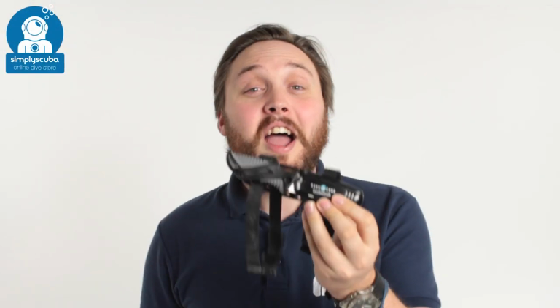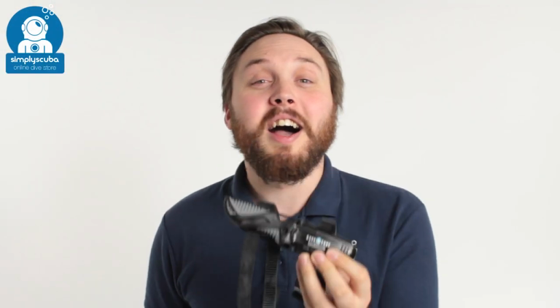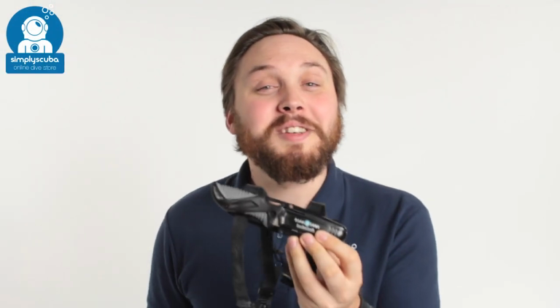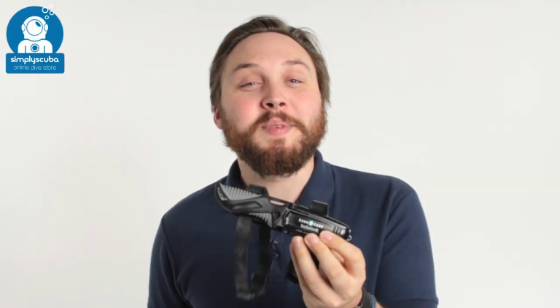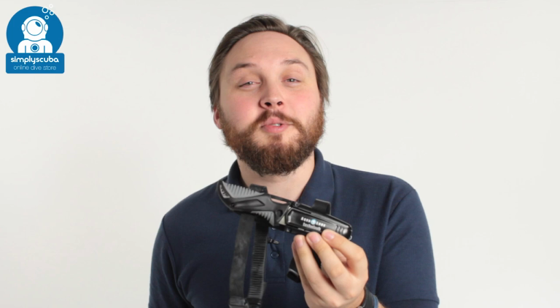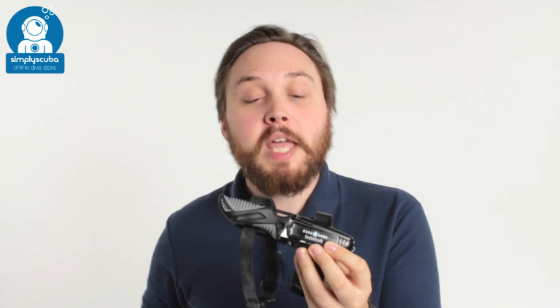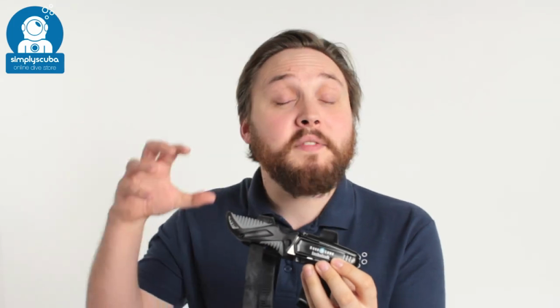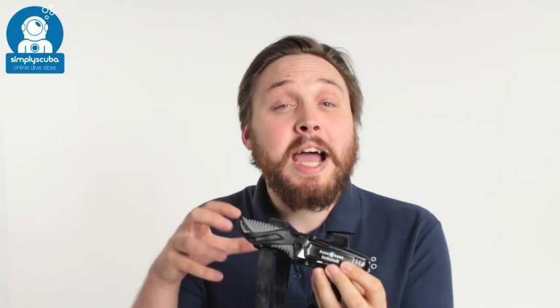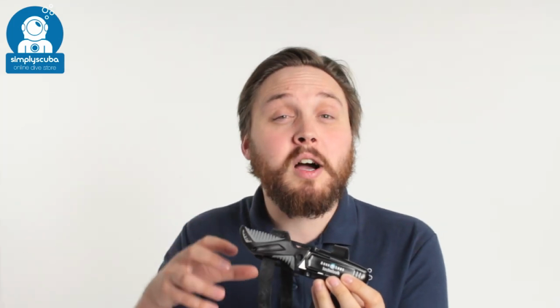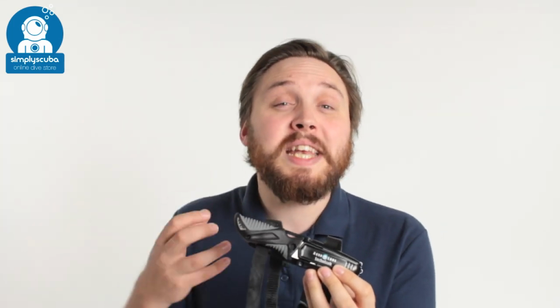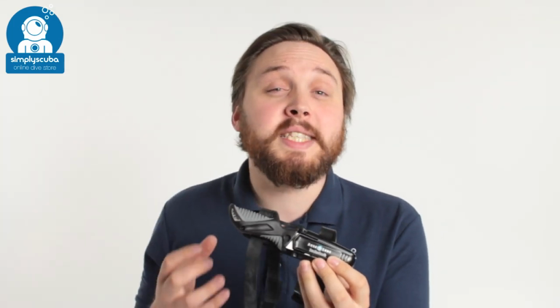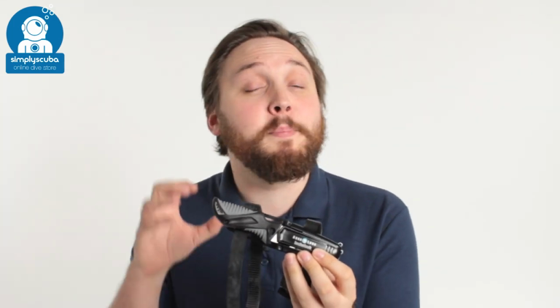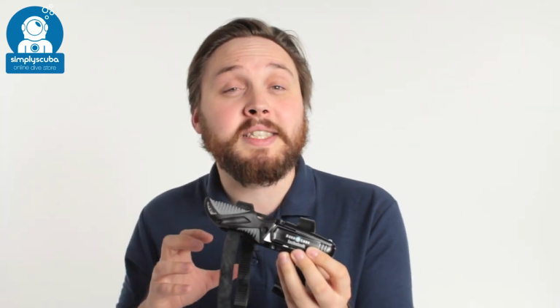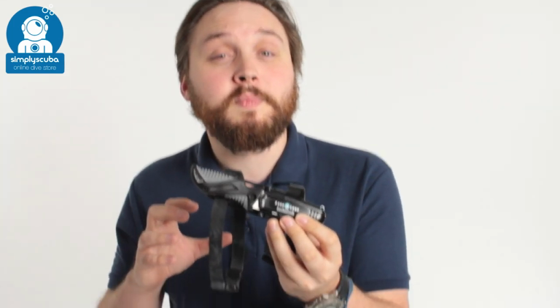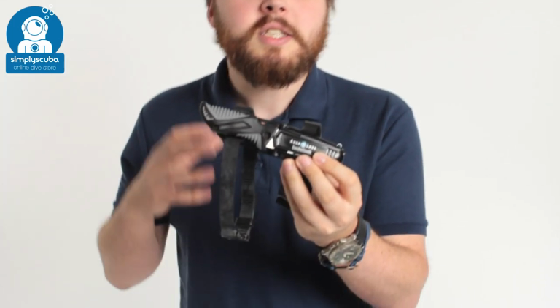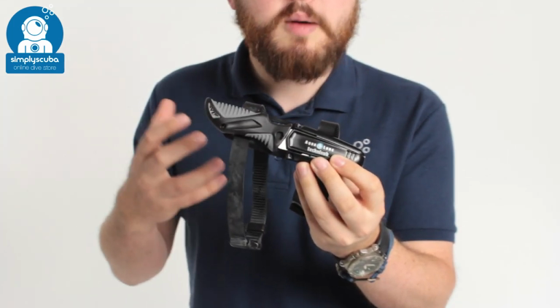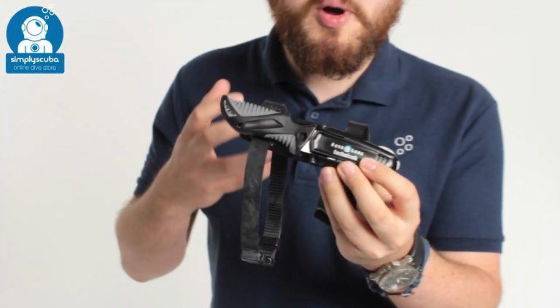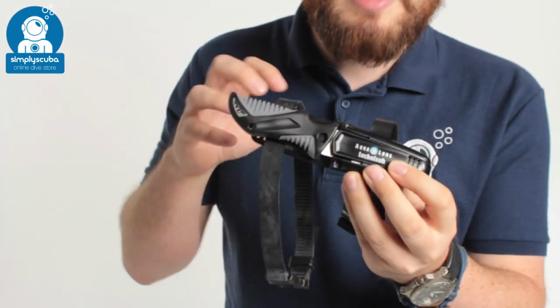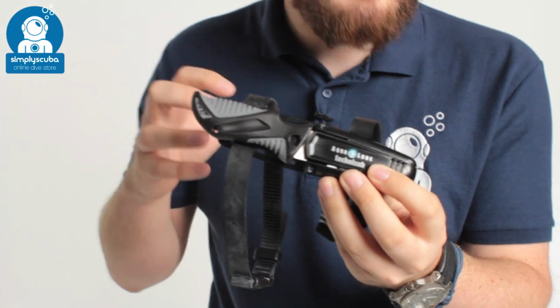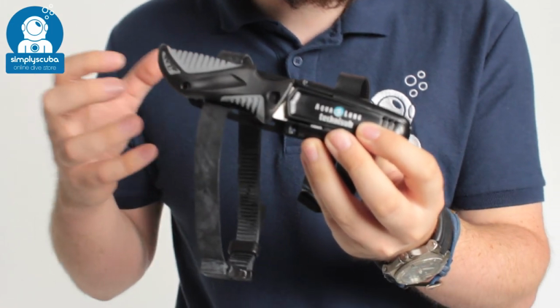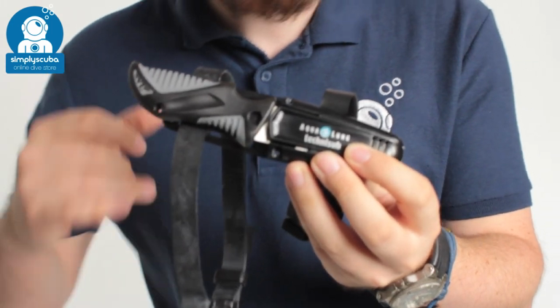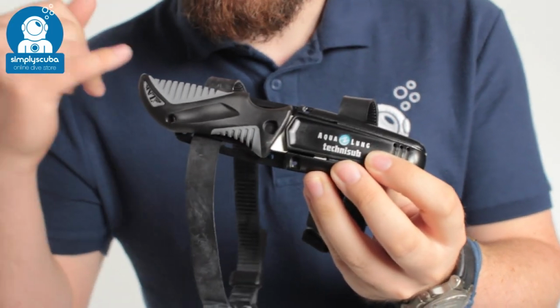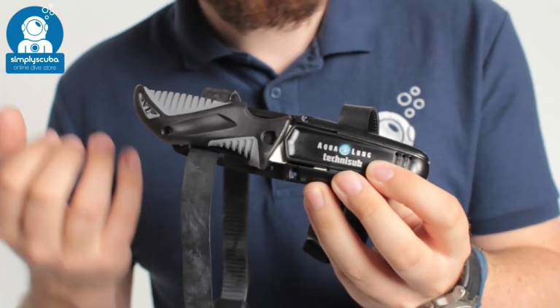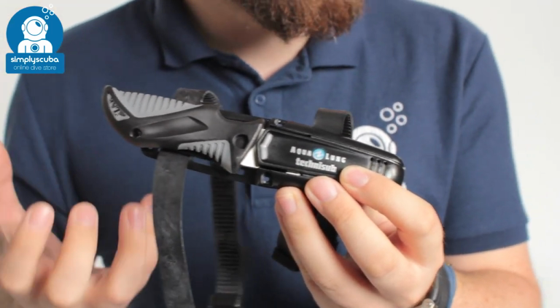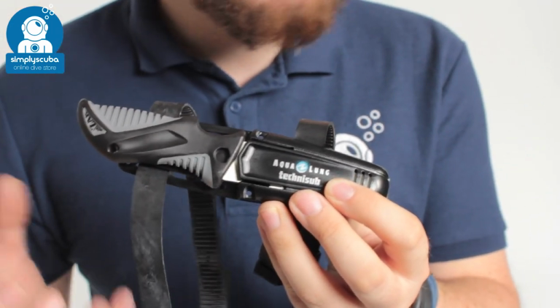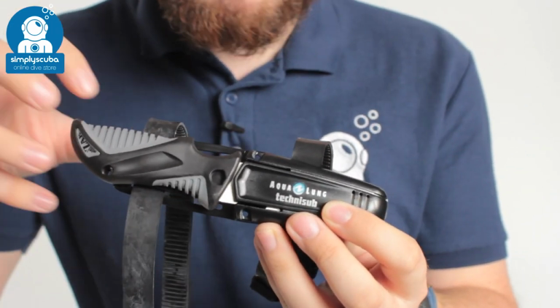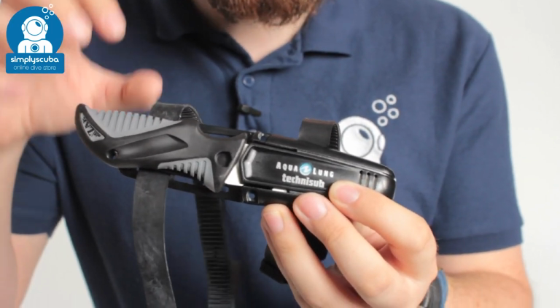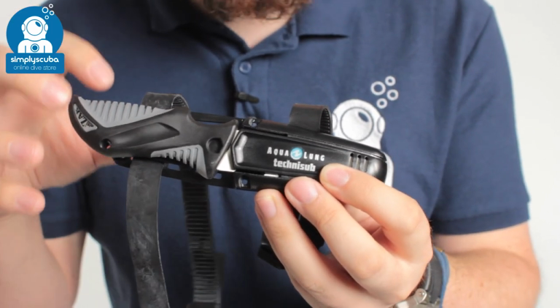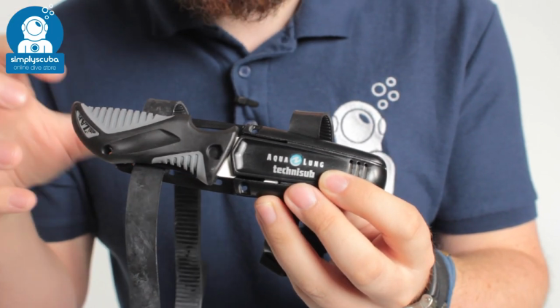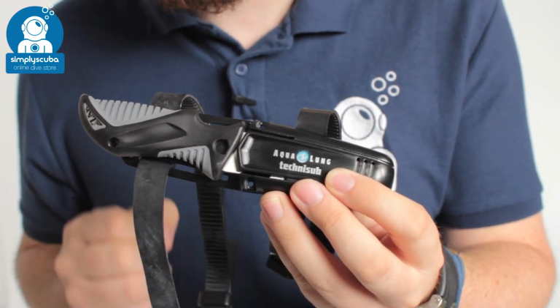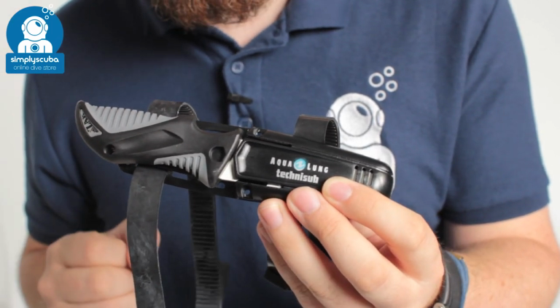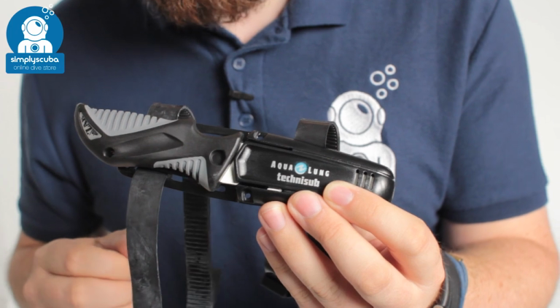Hi, welcome to Simply Scuba. Here we have the Aqualung Mini-Zac Beta. This comes in both Alpha and Beta — Alpha is the pointed tip, Beta is the blunt tip which I'll show you in a second.